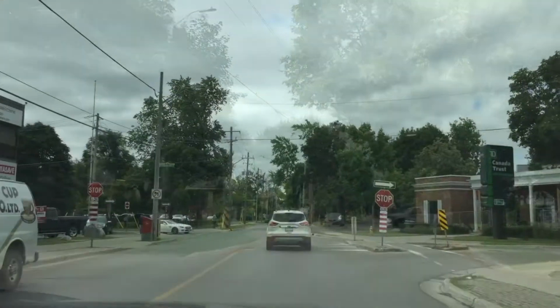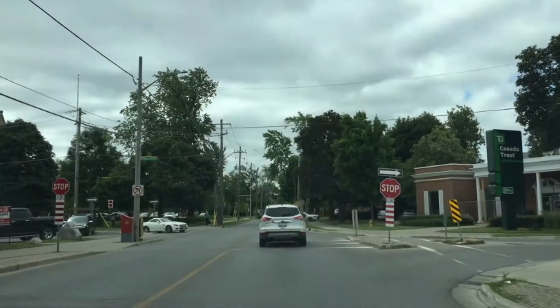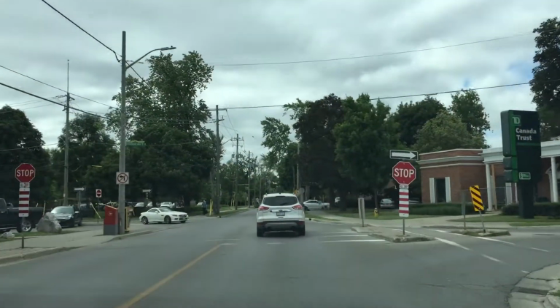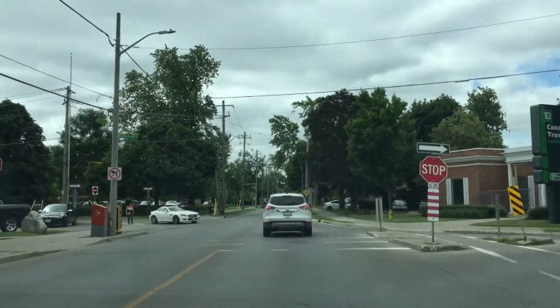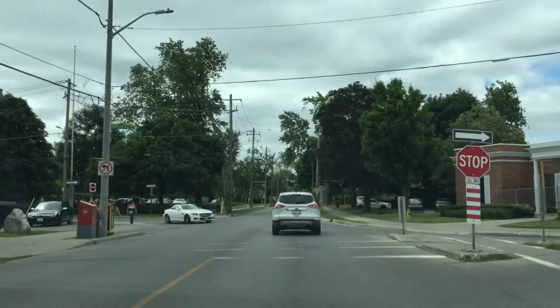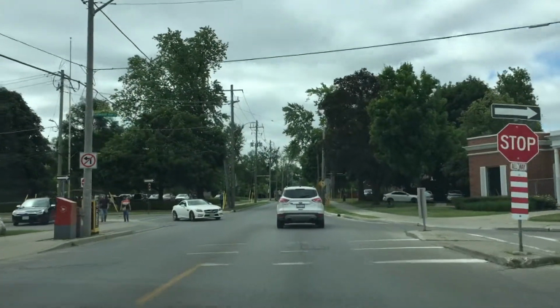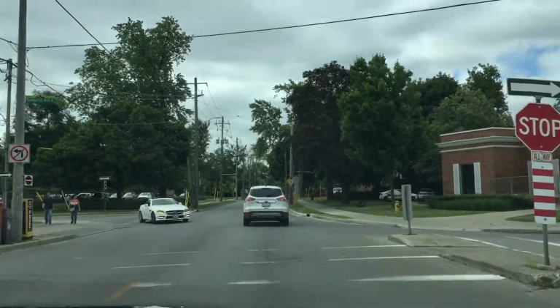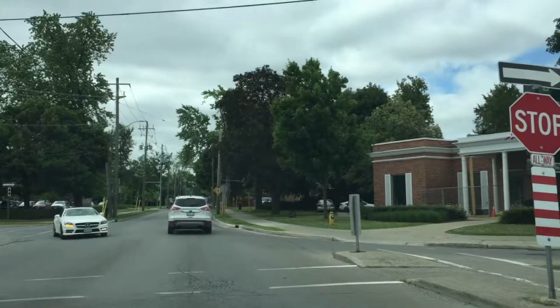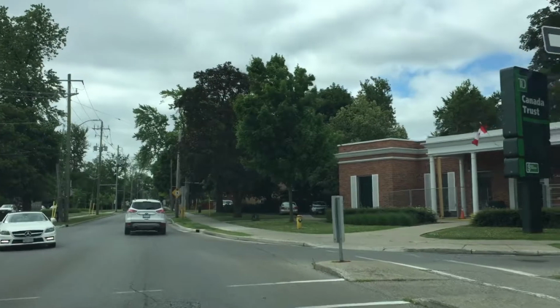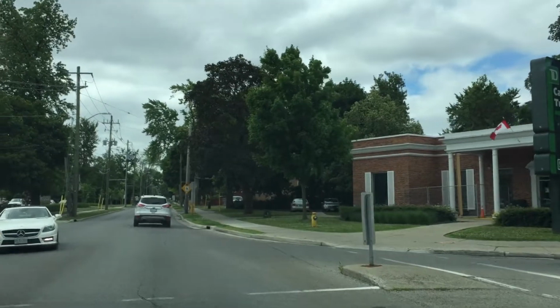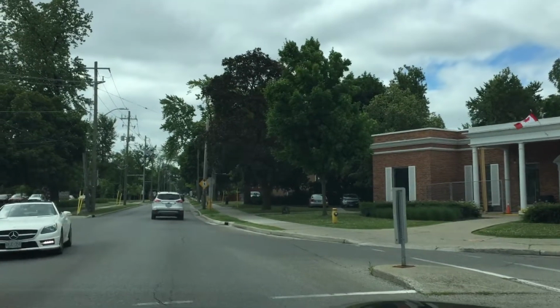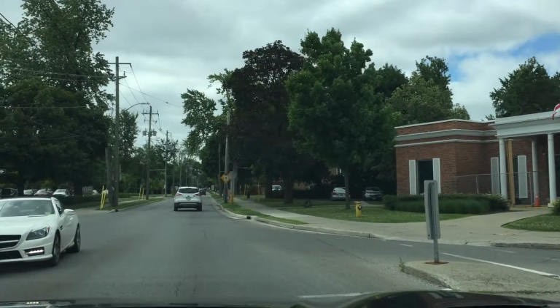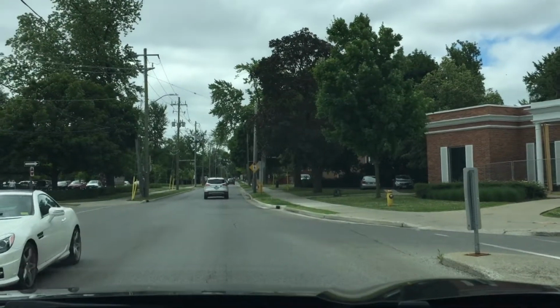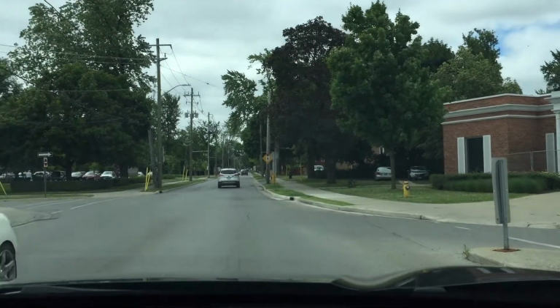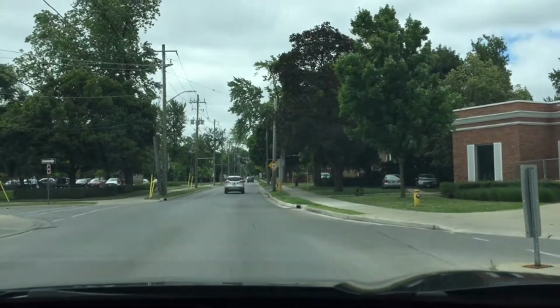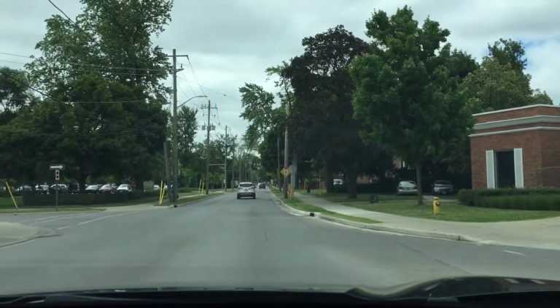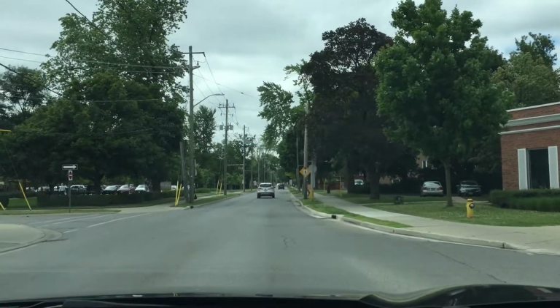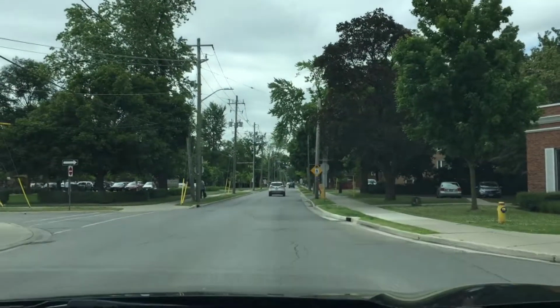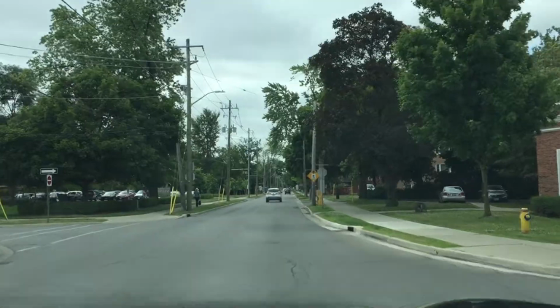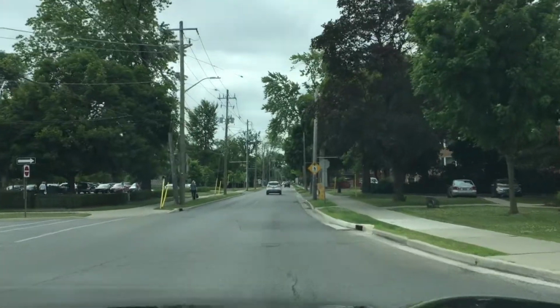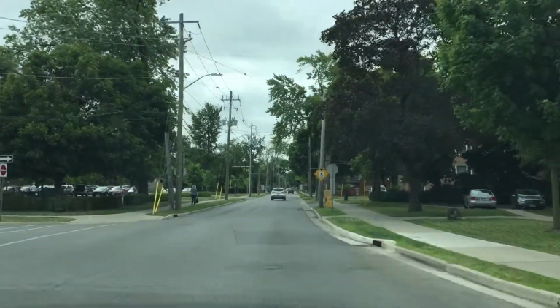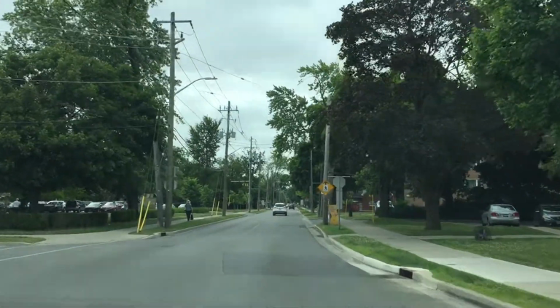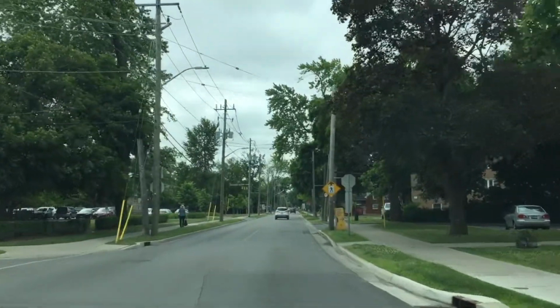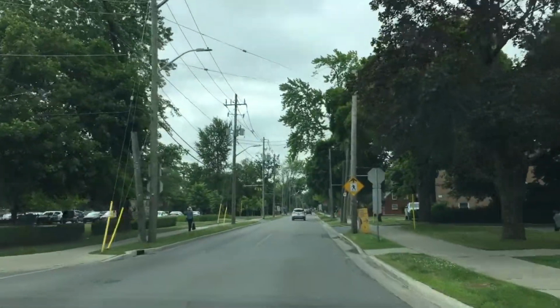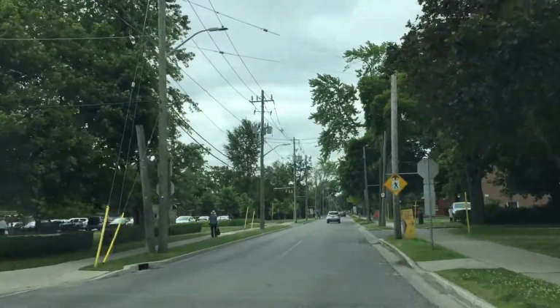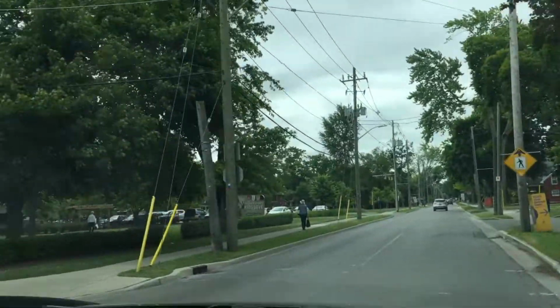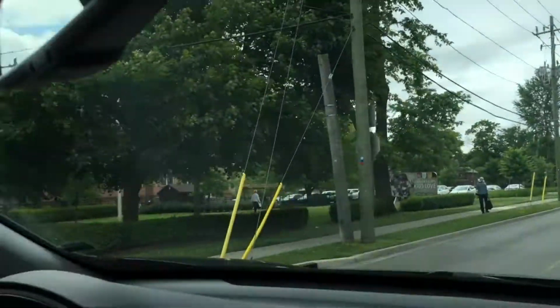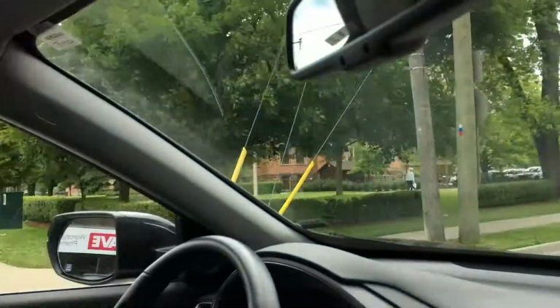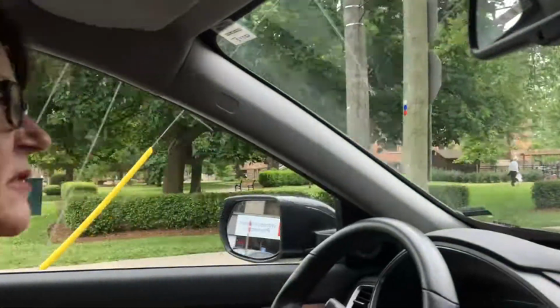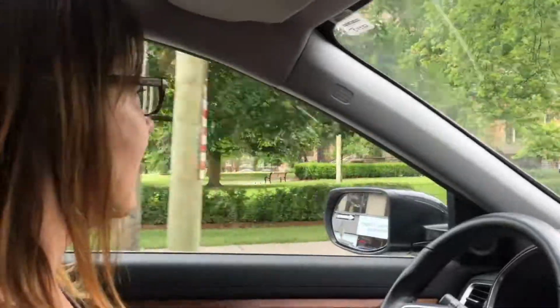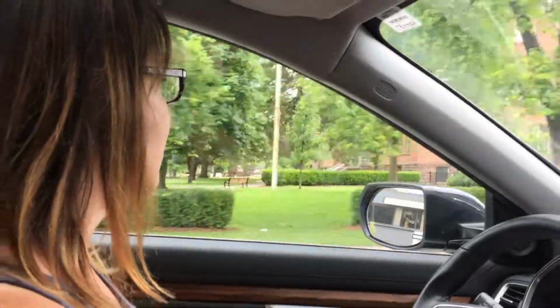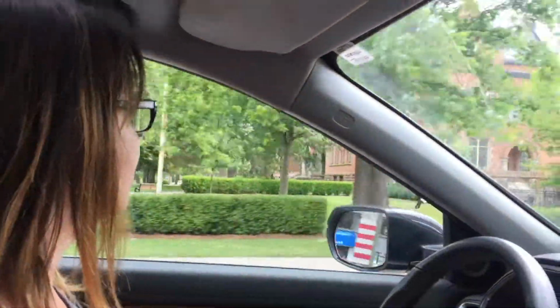You've got a few one-ways in Old South, so you have to be aware. You find a lot of homes that have less than the usual single-lane driveway. In saying that, you've got some houses that have back lanes.